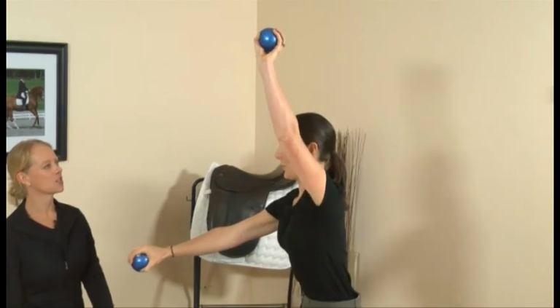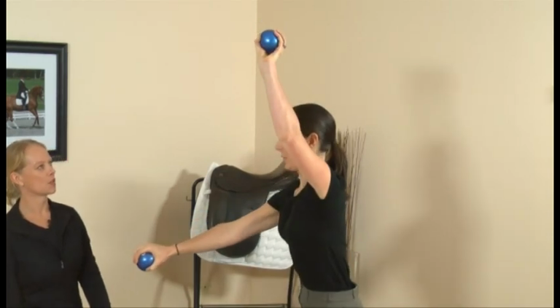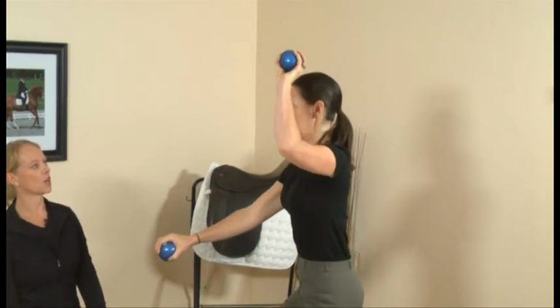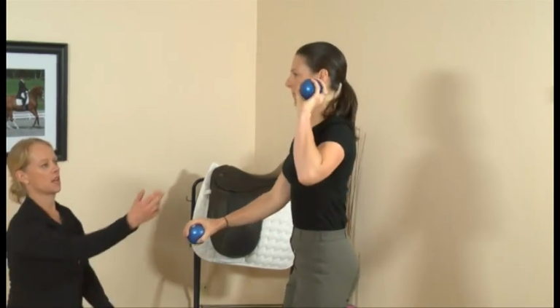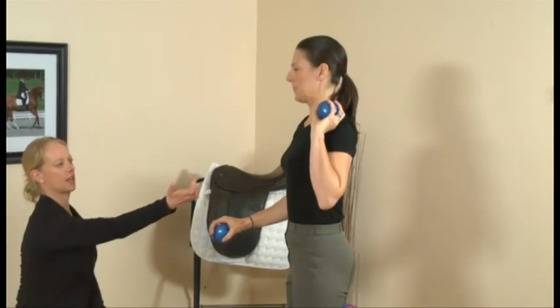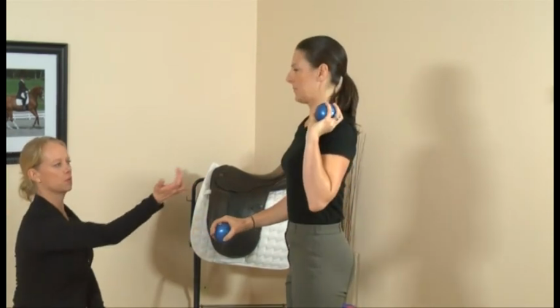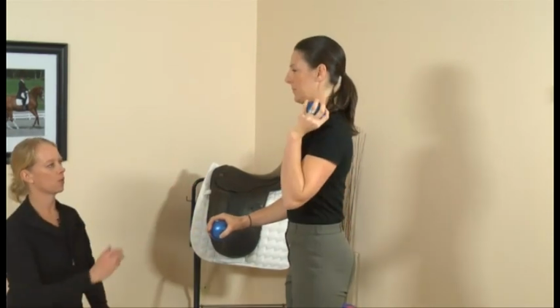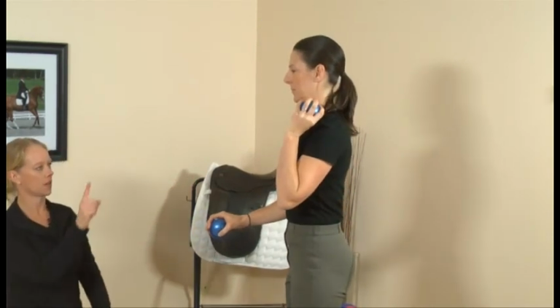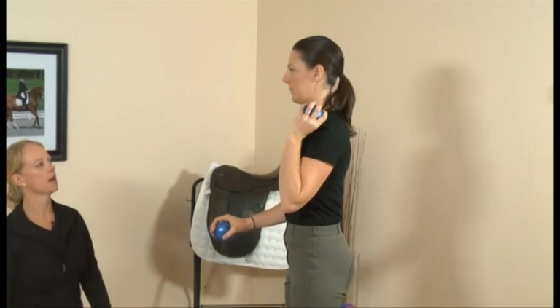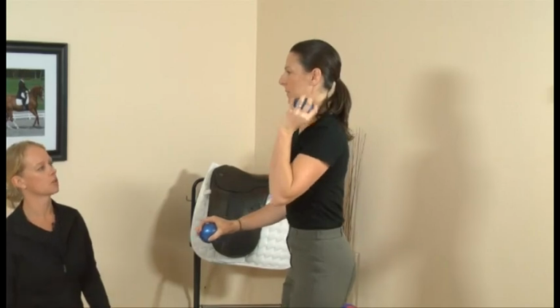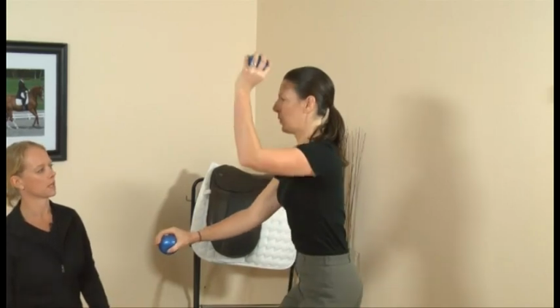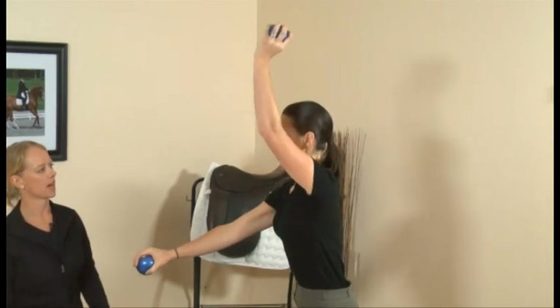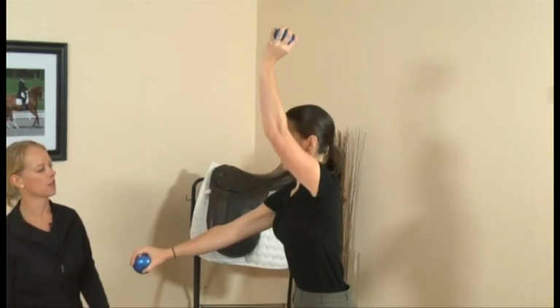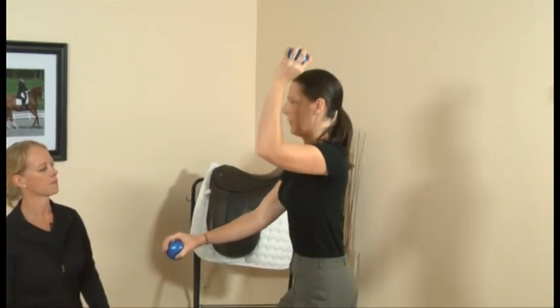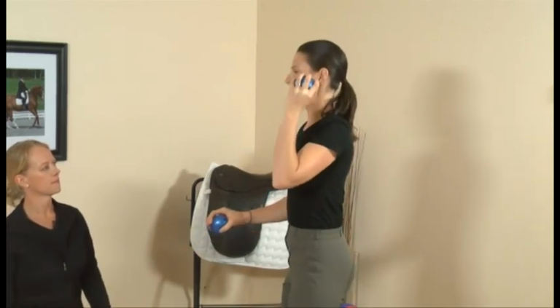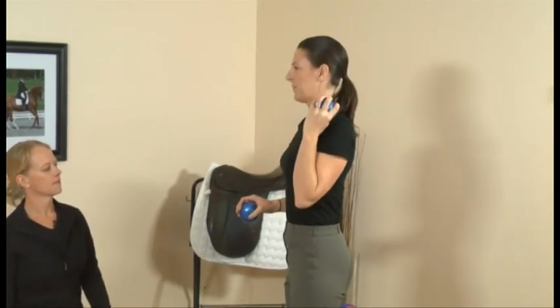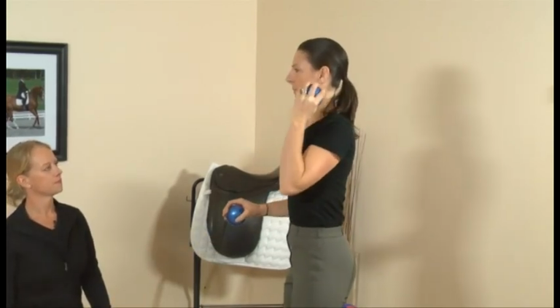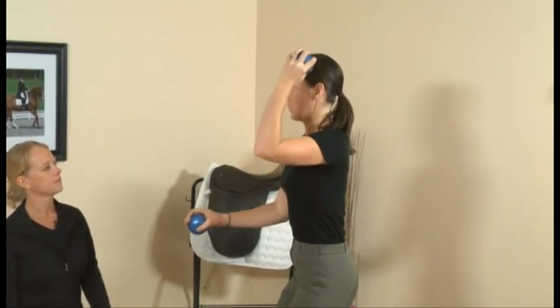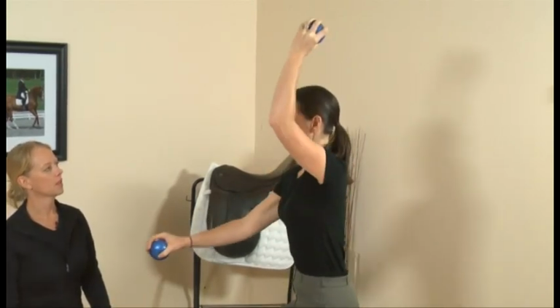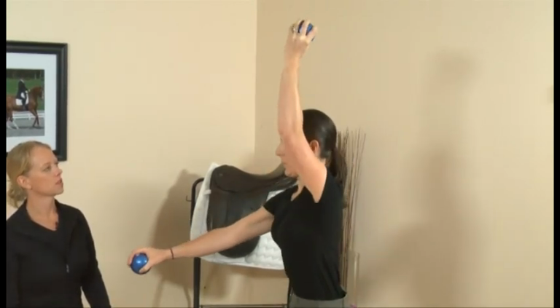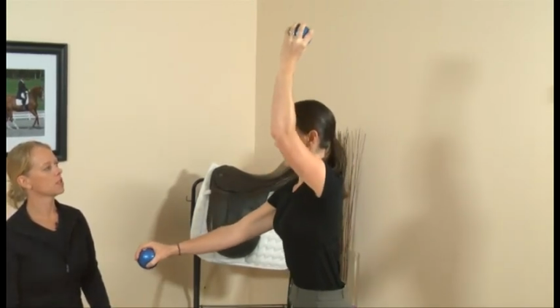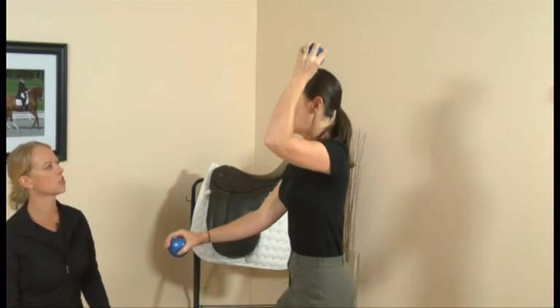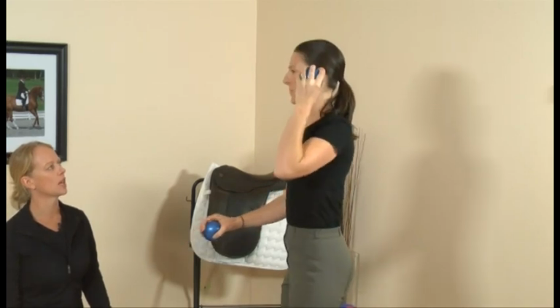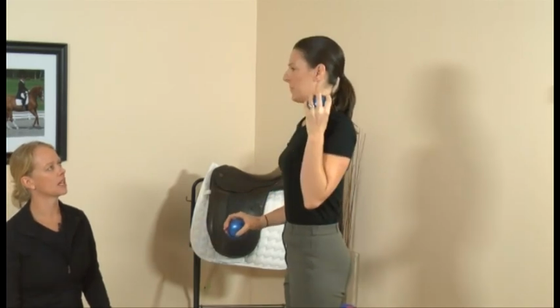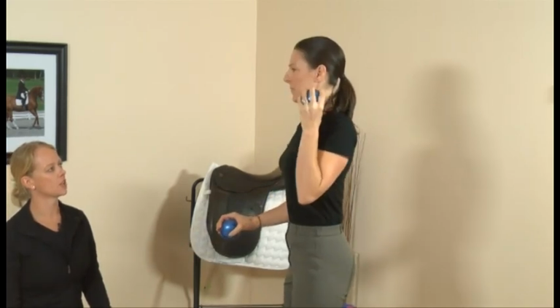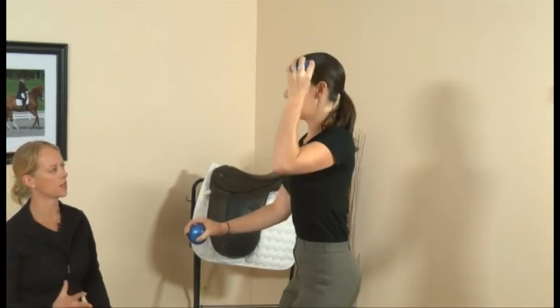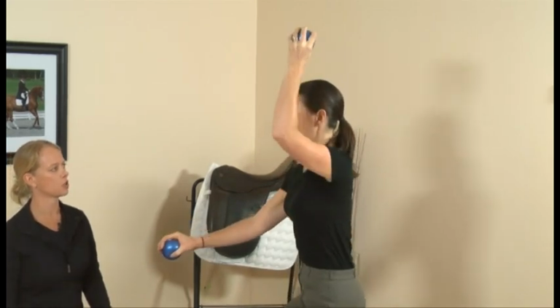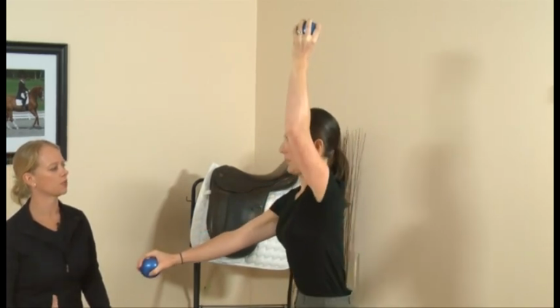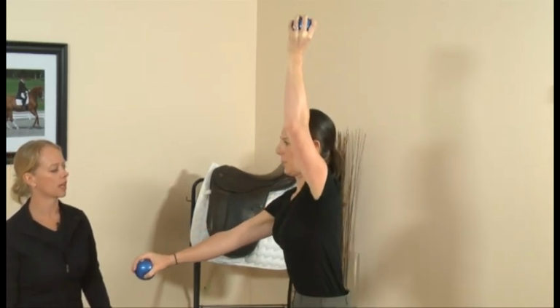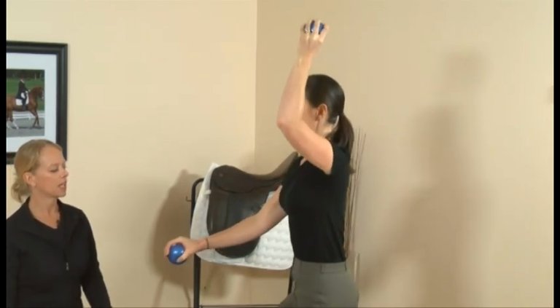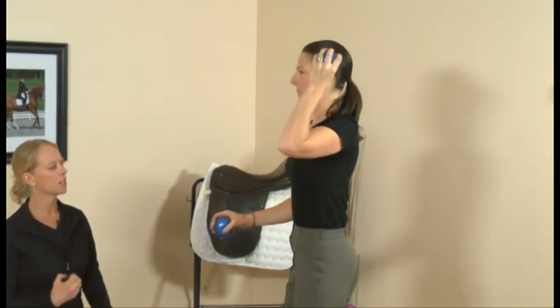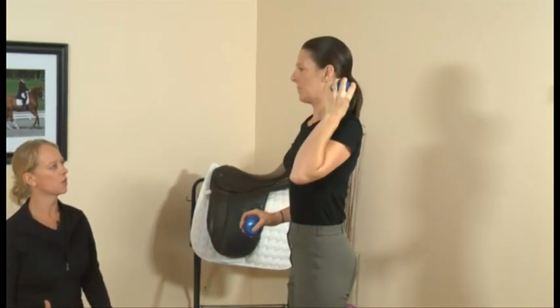Bring that elbow forward and straight up like that. This is just a good way to get yourself breathing, get your blood flowing, and get things moving.